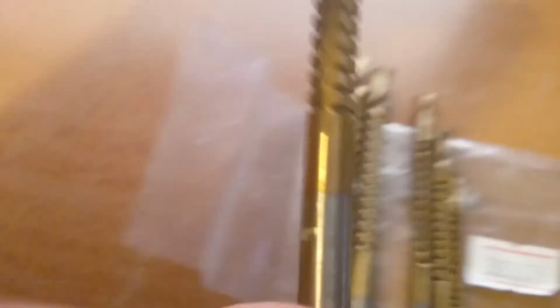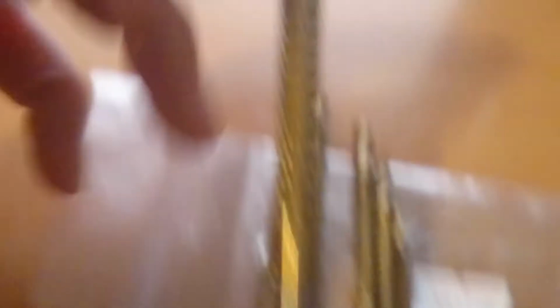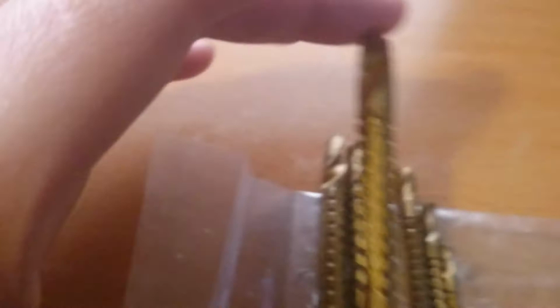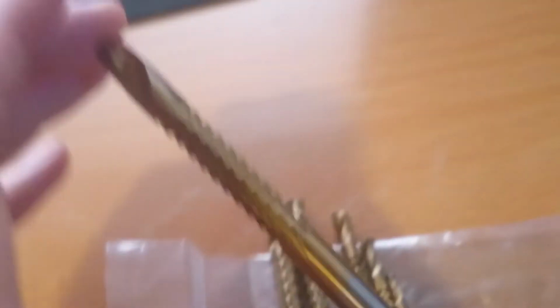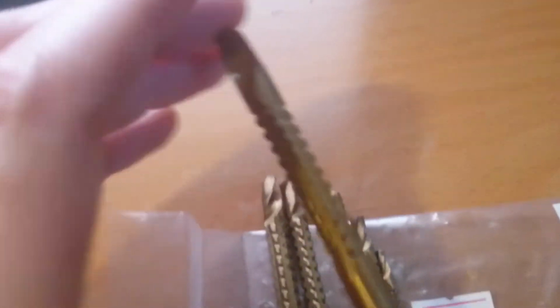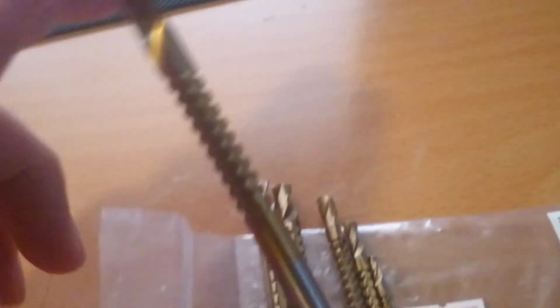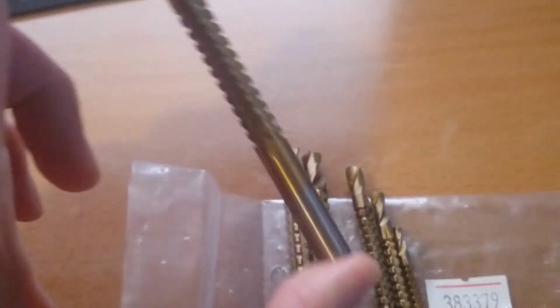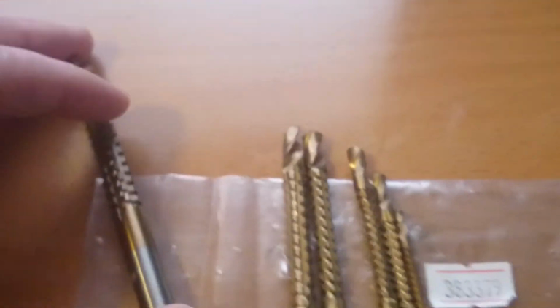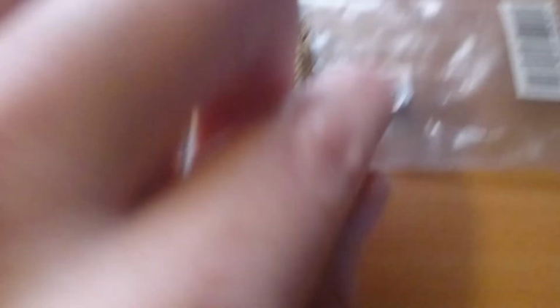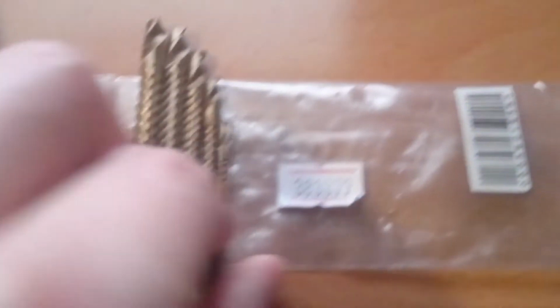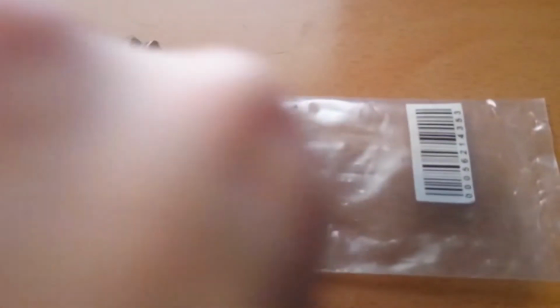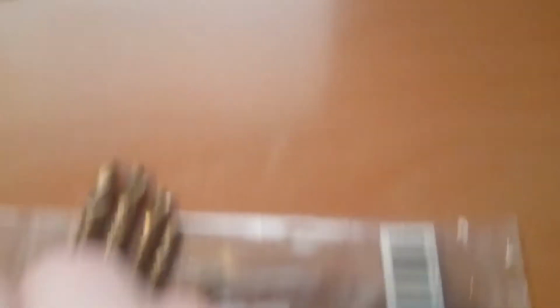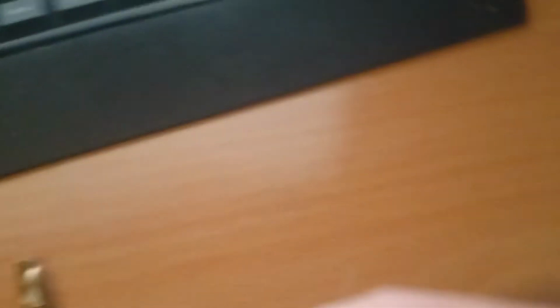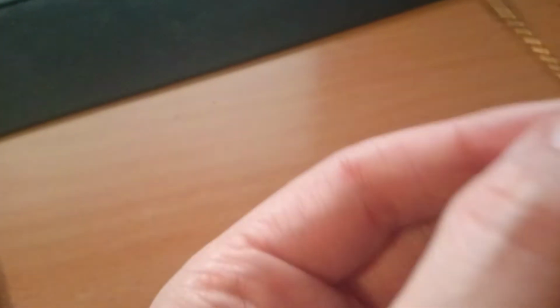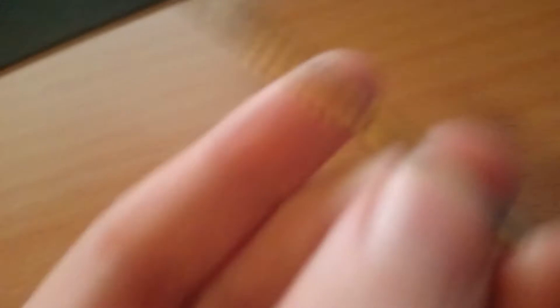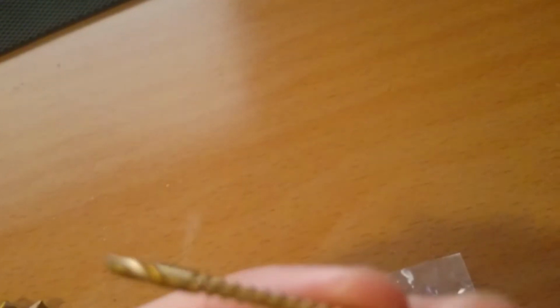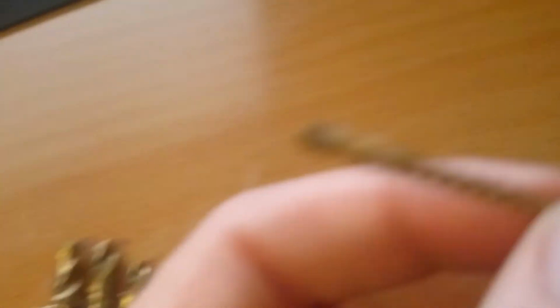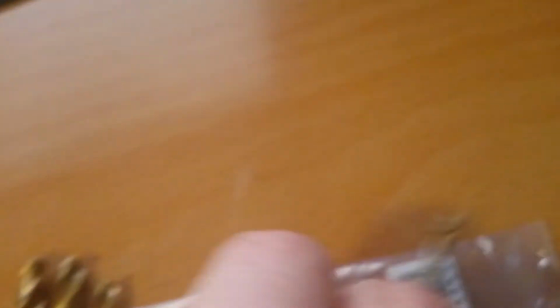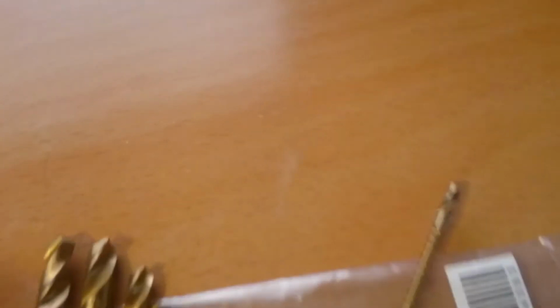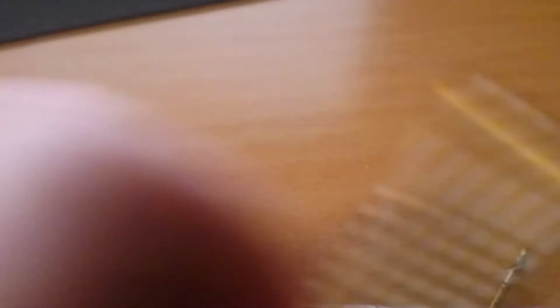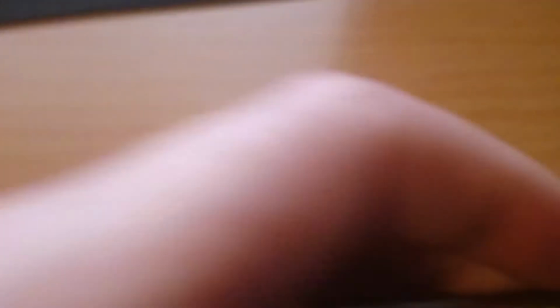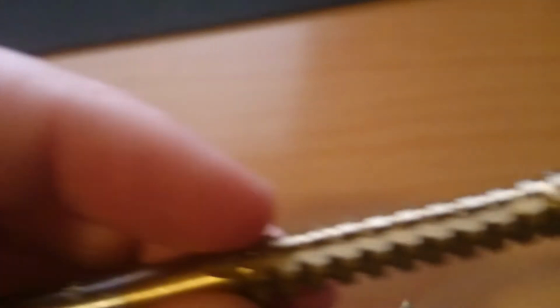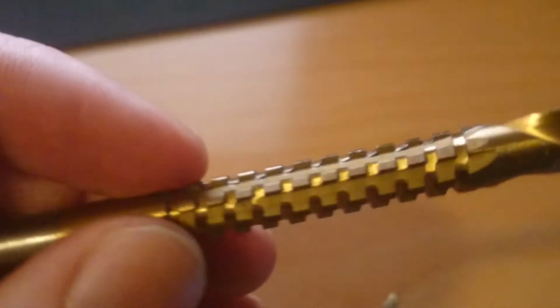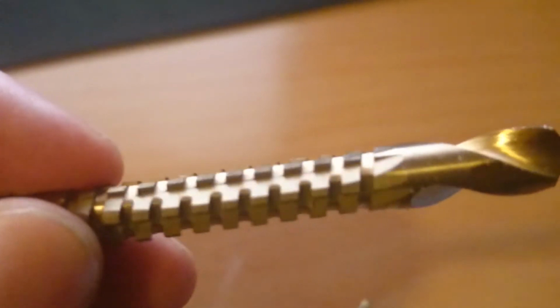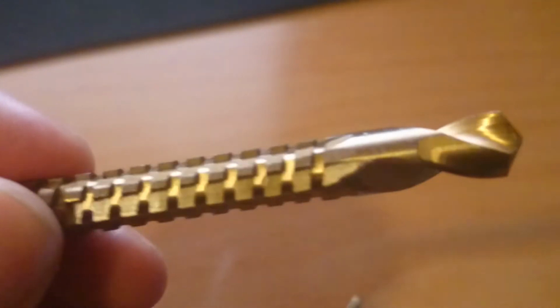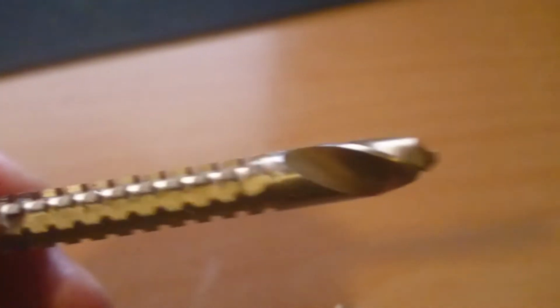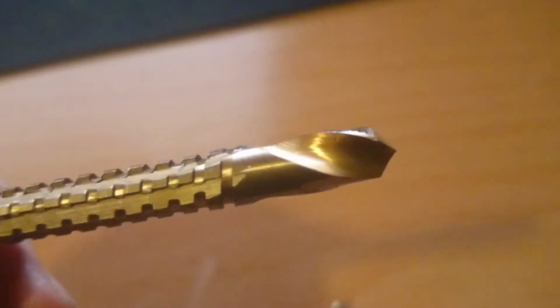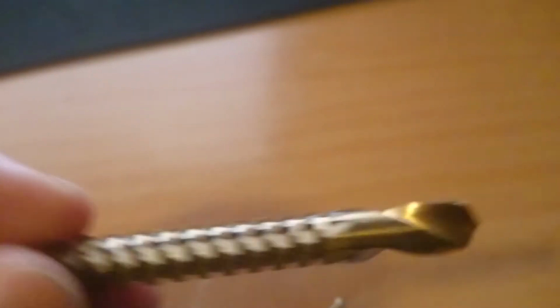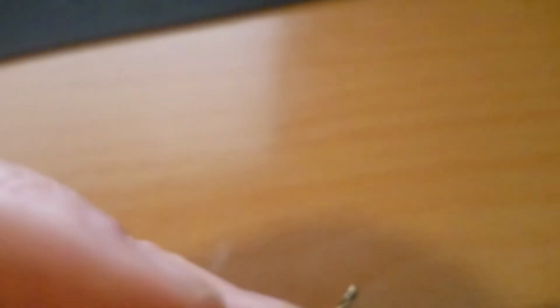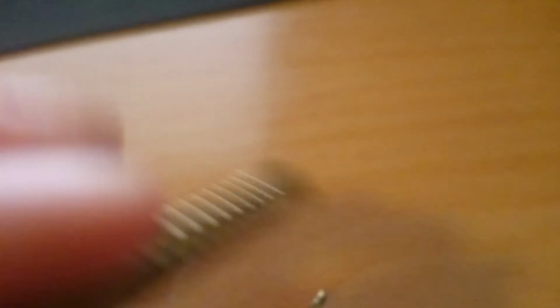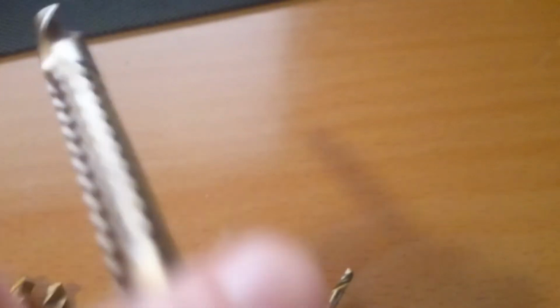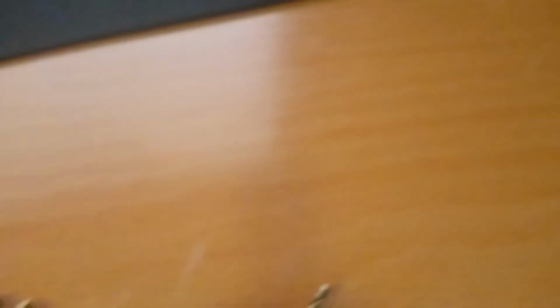The largest one is about 9 cm long, and the smallest is 6.8 cm. You can see the details here. These are very good for the price.